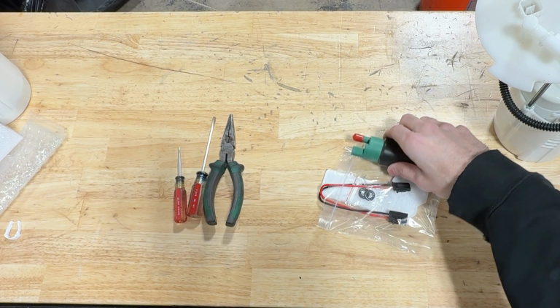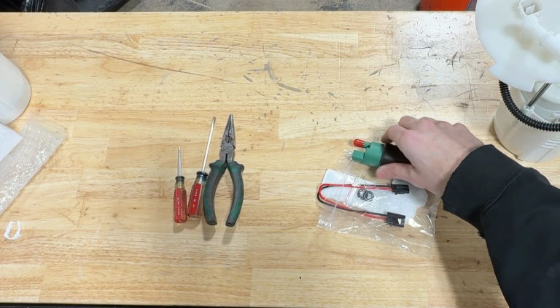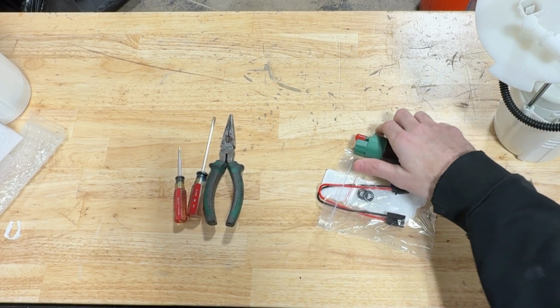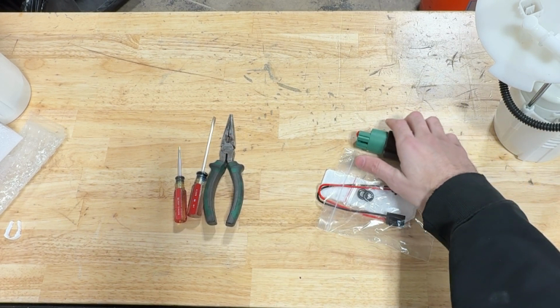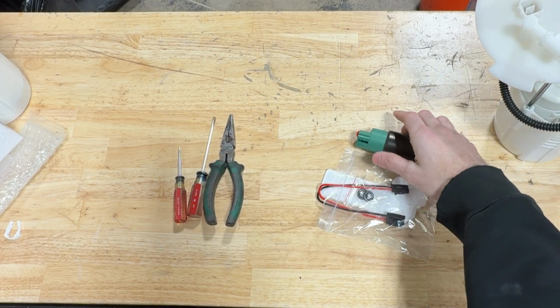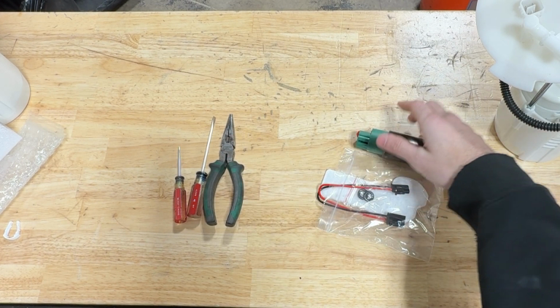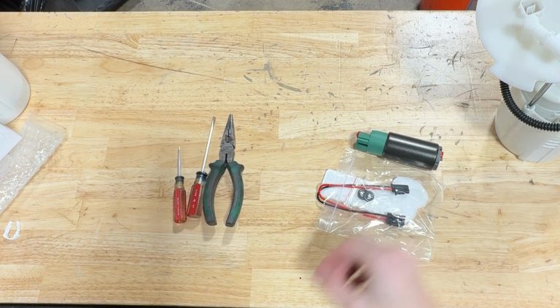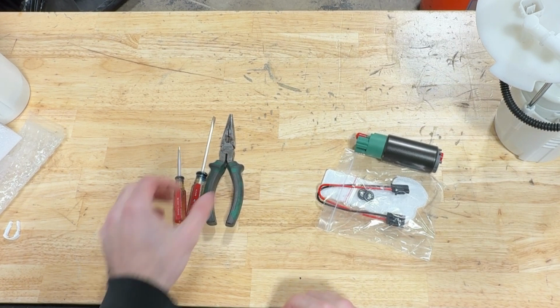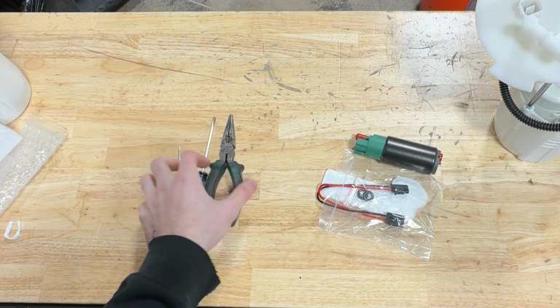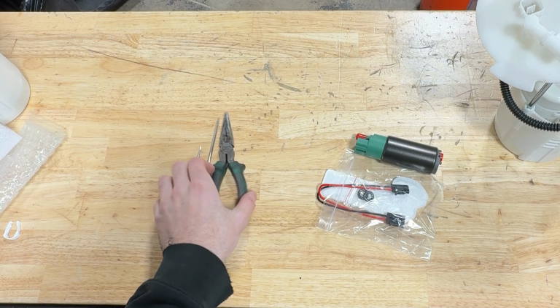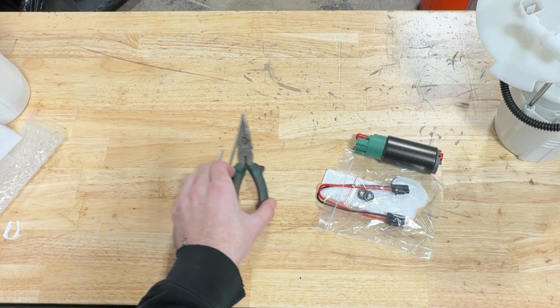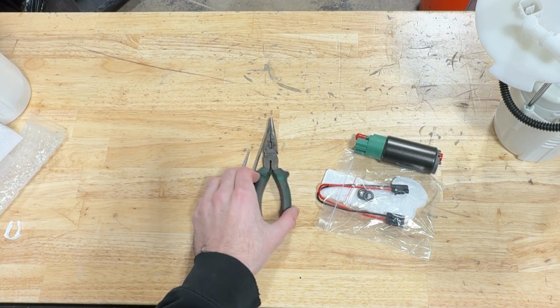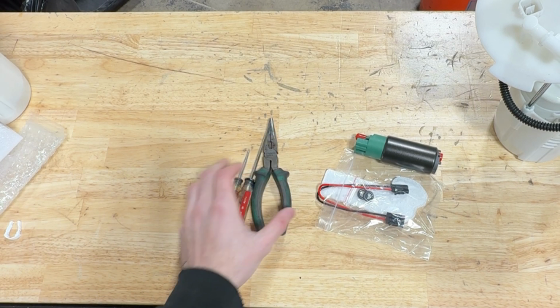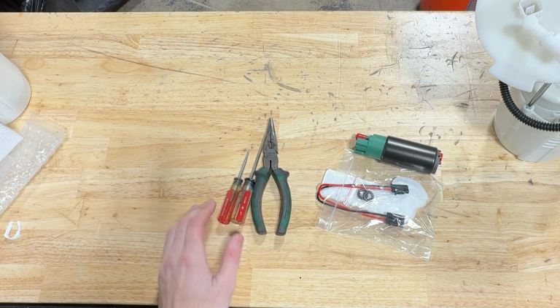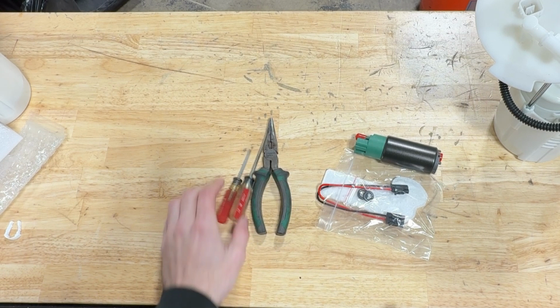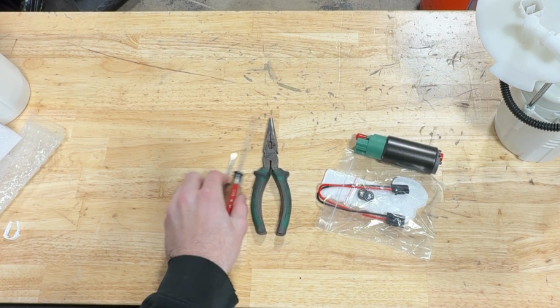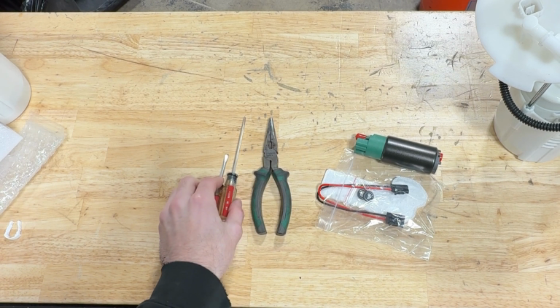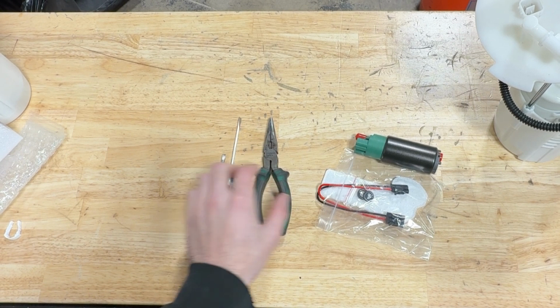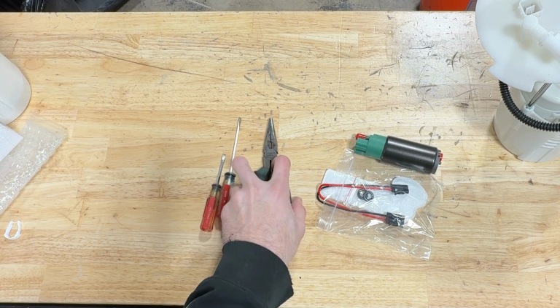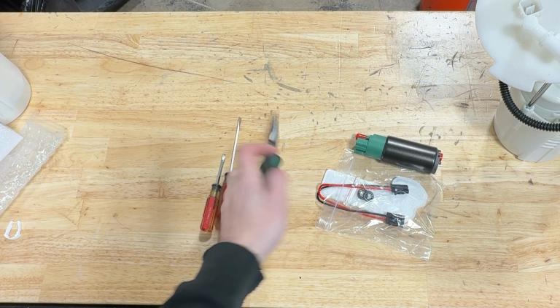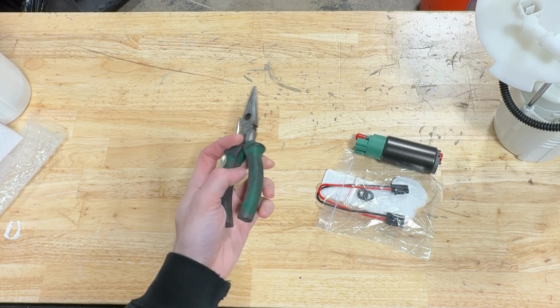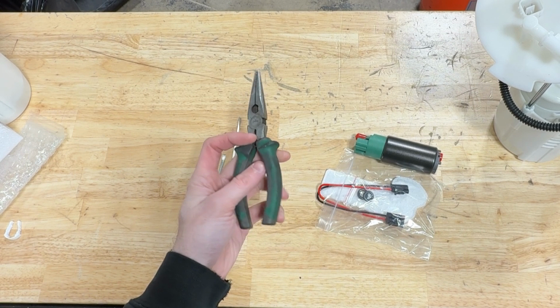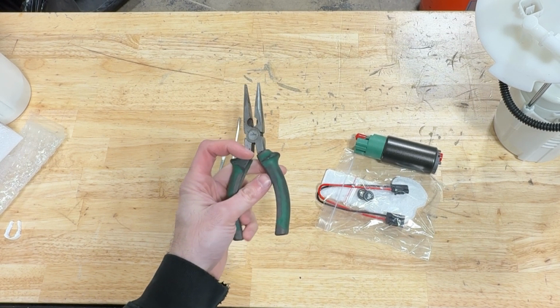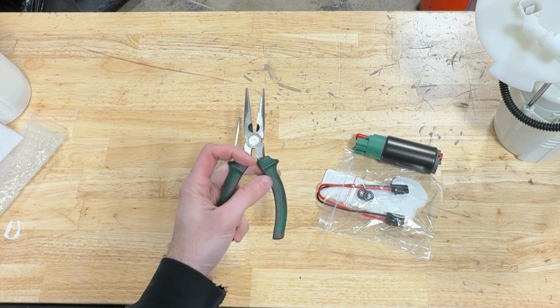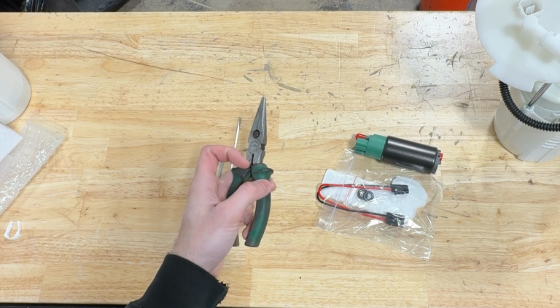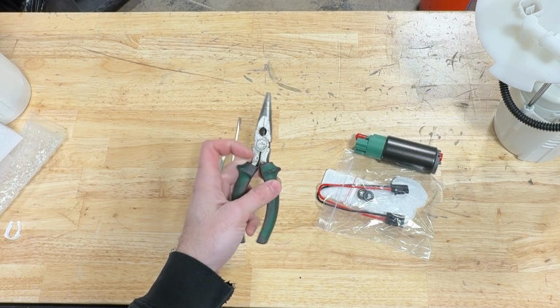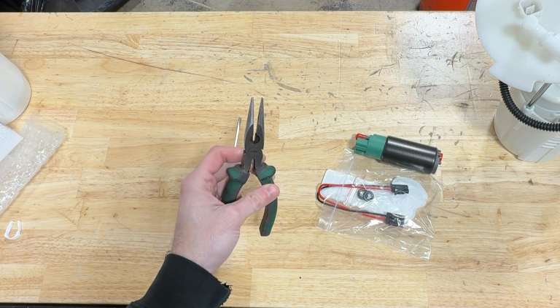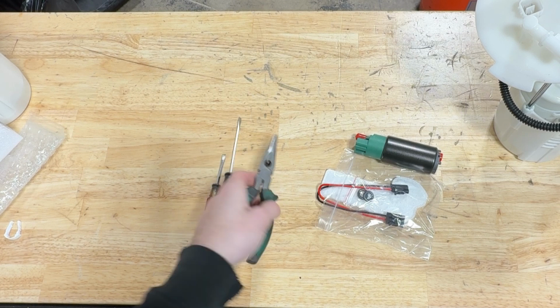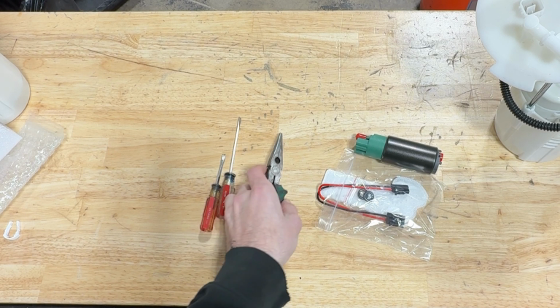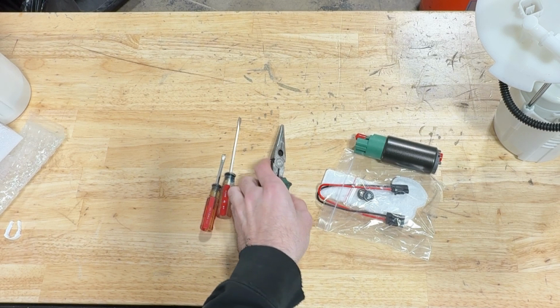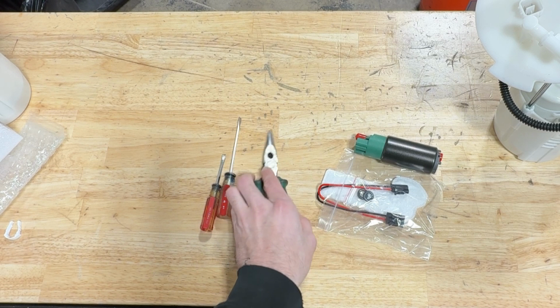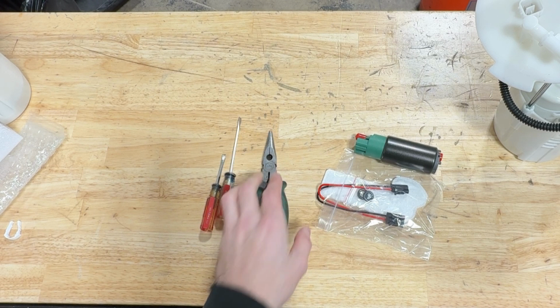As far as tools go, really the only things you'll need are some flat heads and pliers. I find that needle nose work really well.